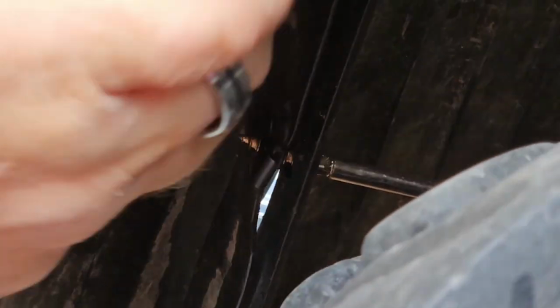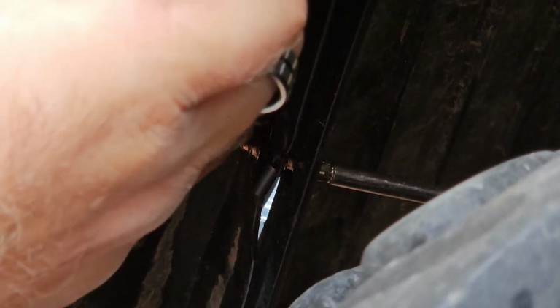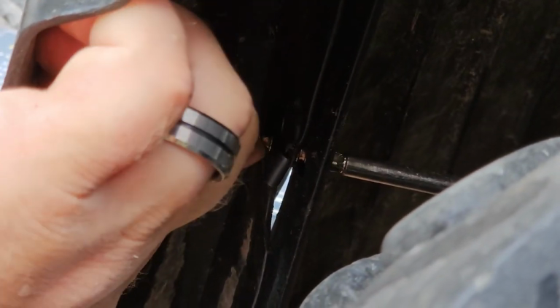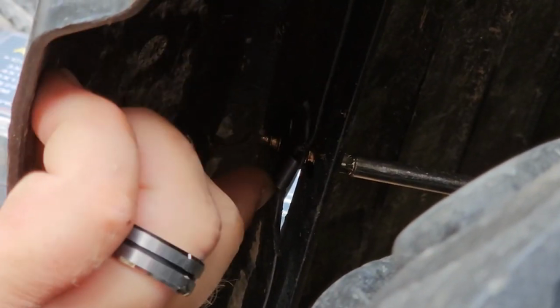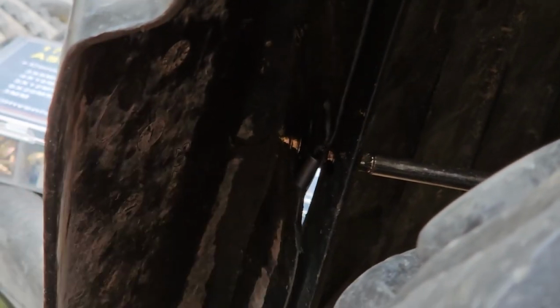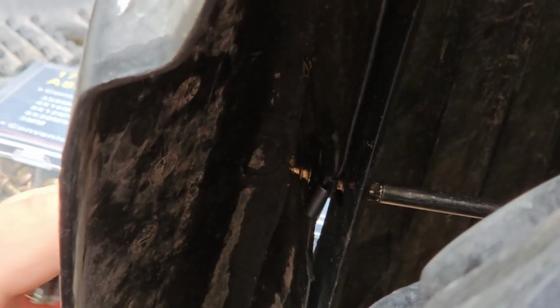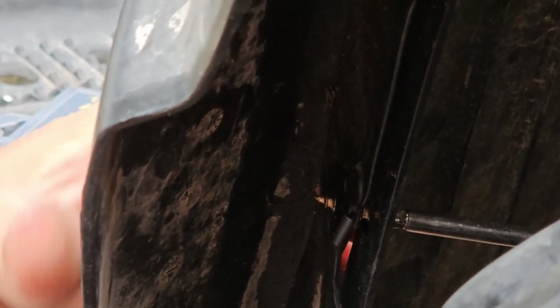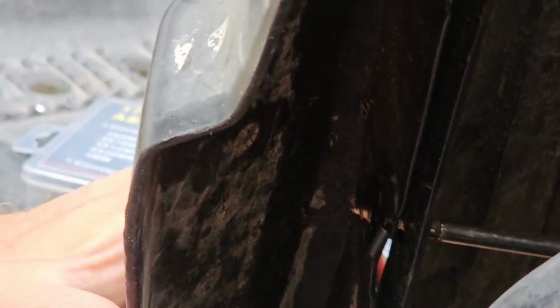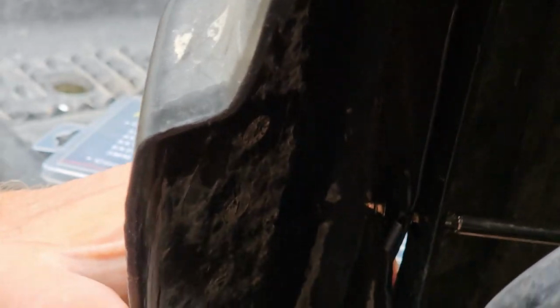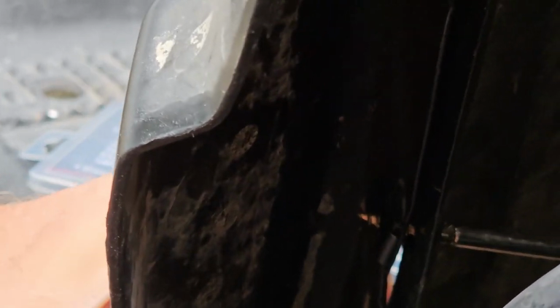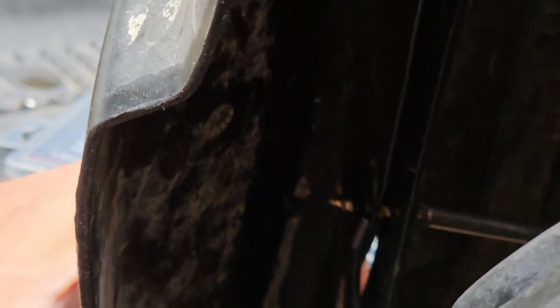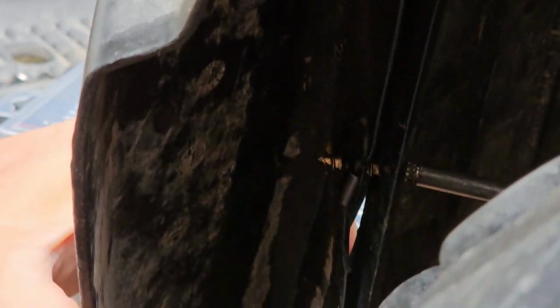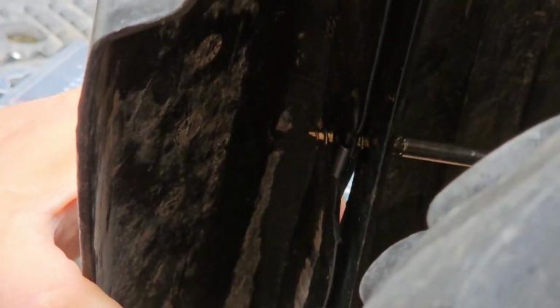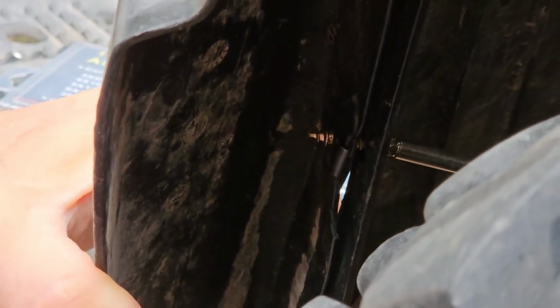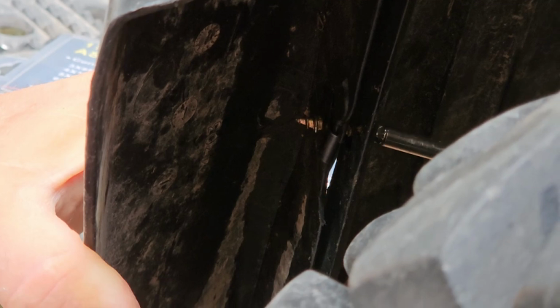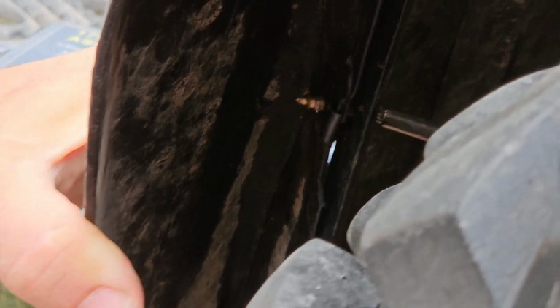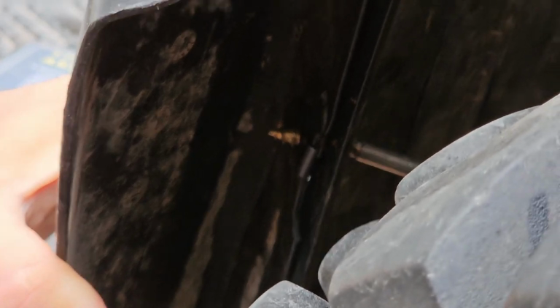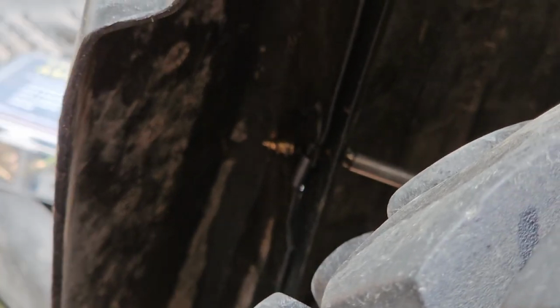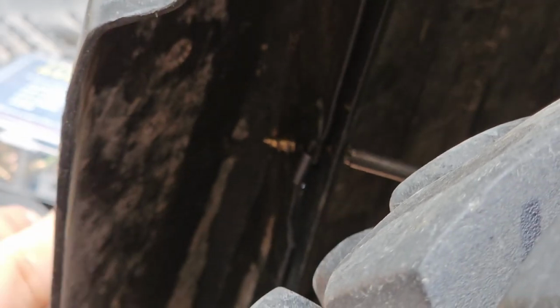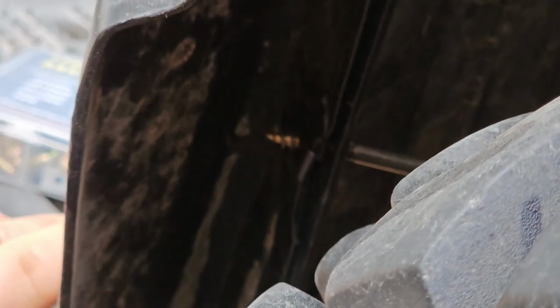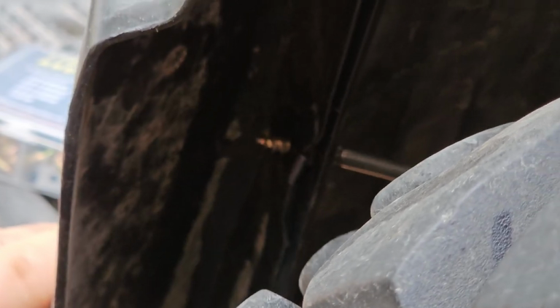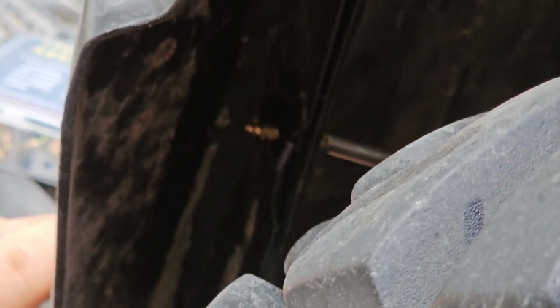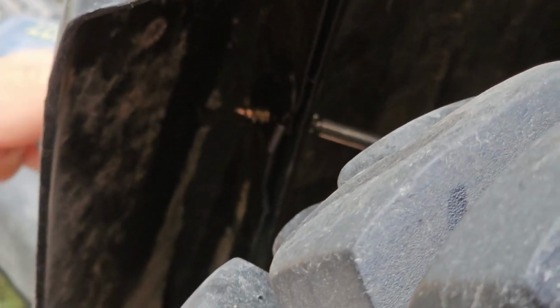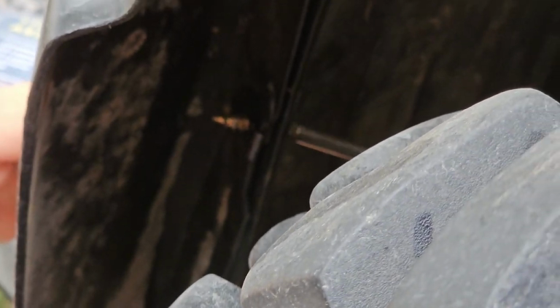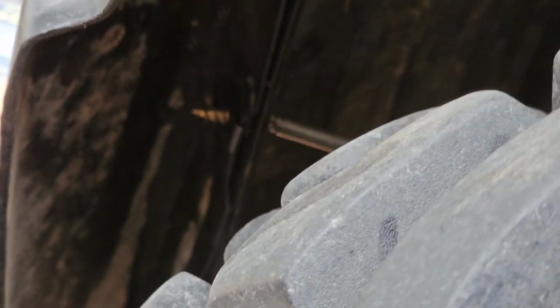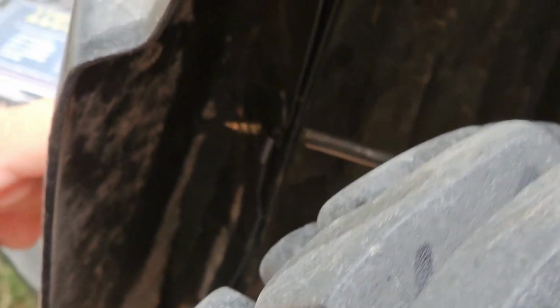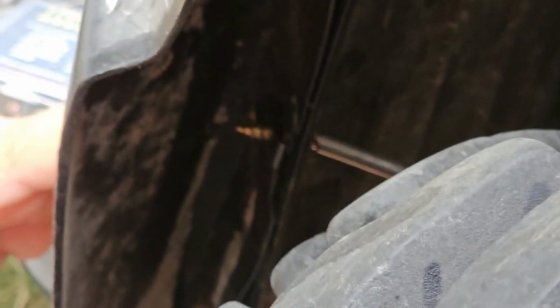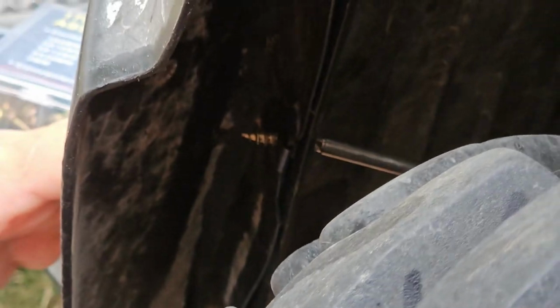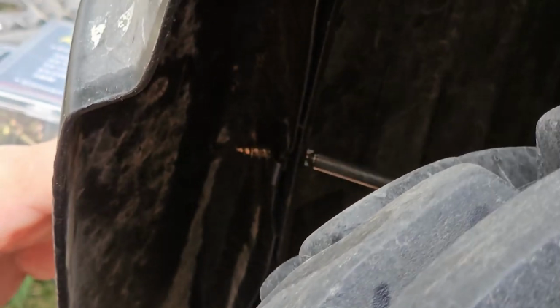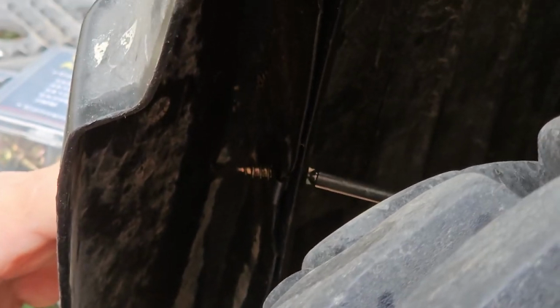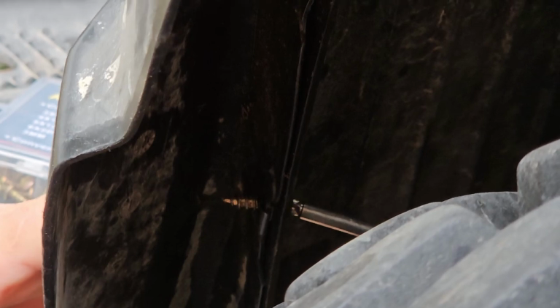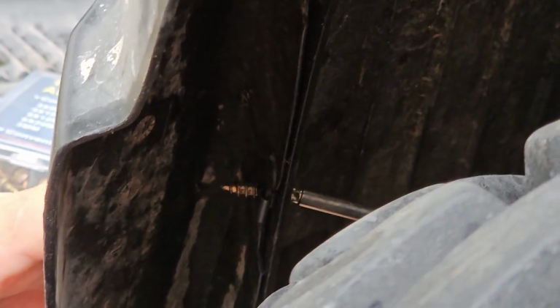You can see I got my screw and my clip in here in between the mud flap and the fender, and I'm just snugging this down right now. You can see that clip moving in real close — it's going to hold that right in place just like that.